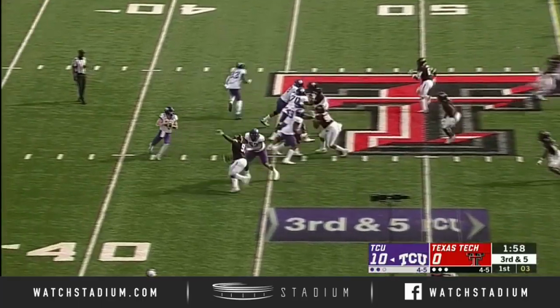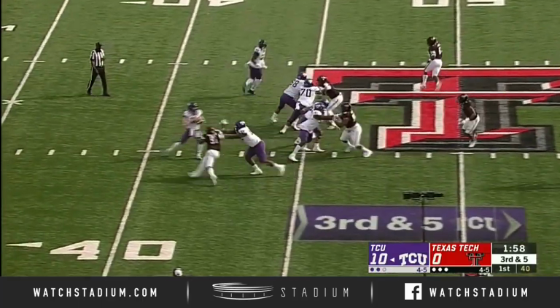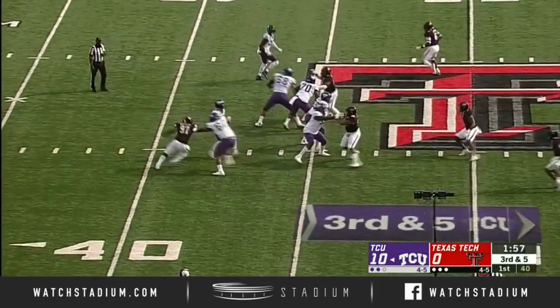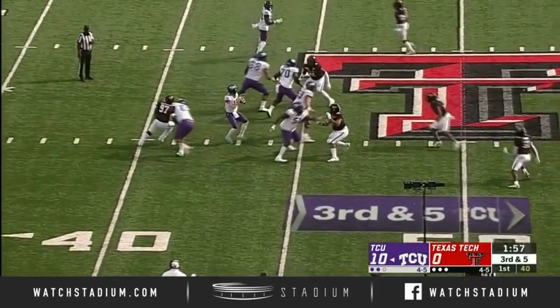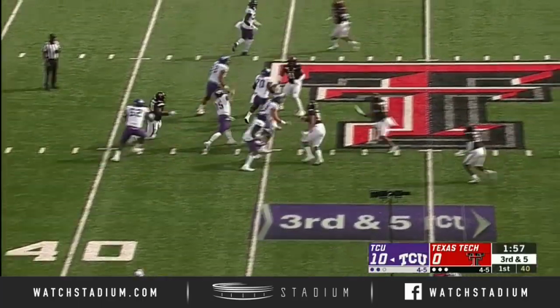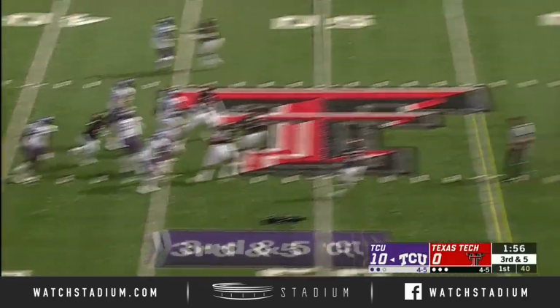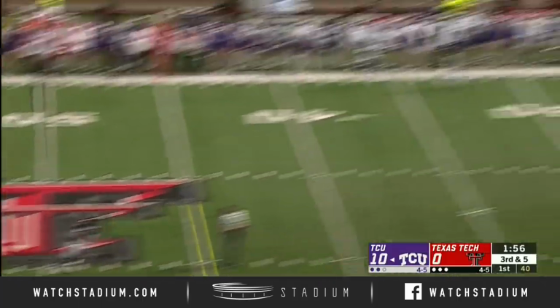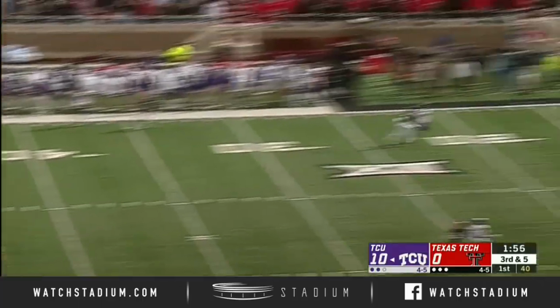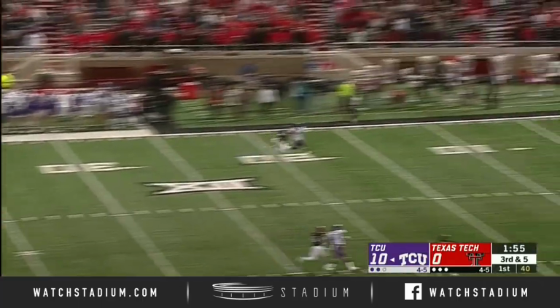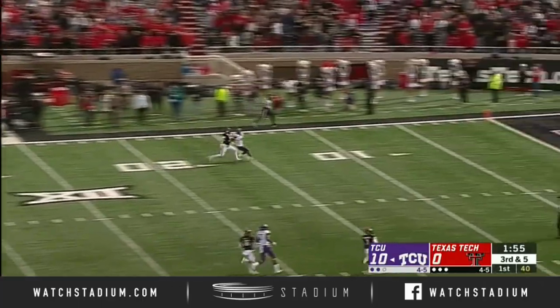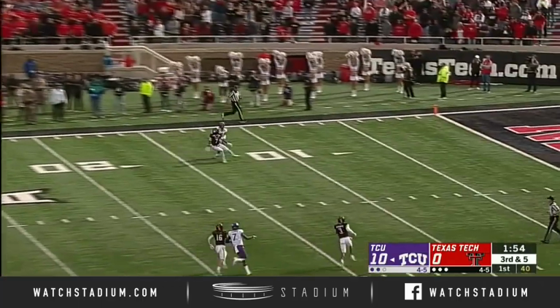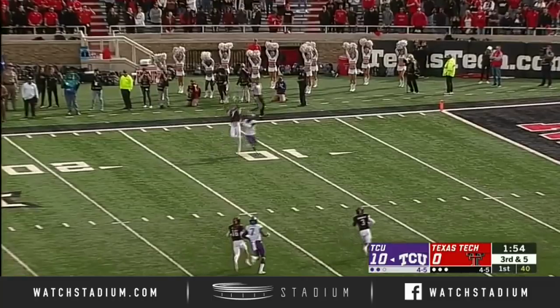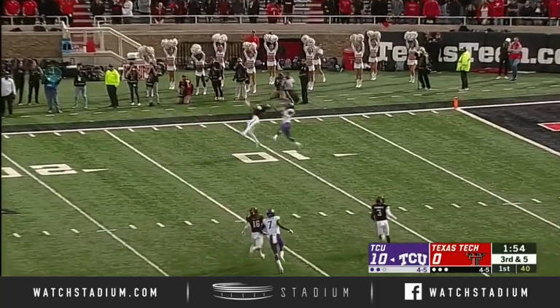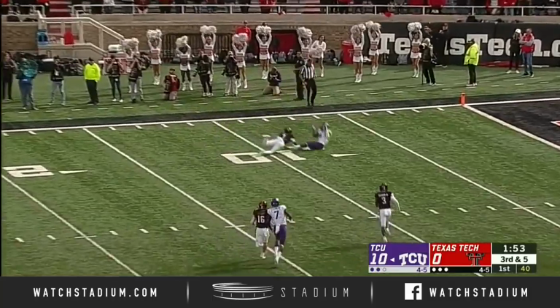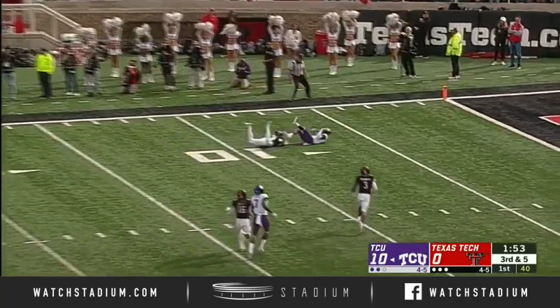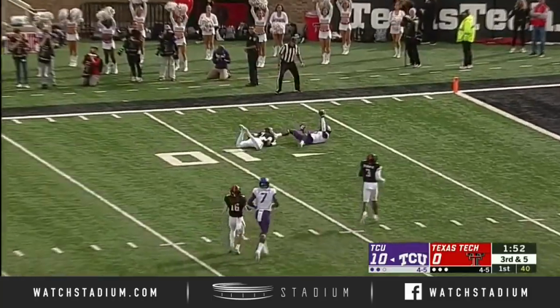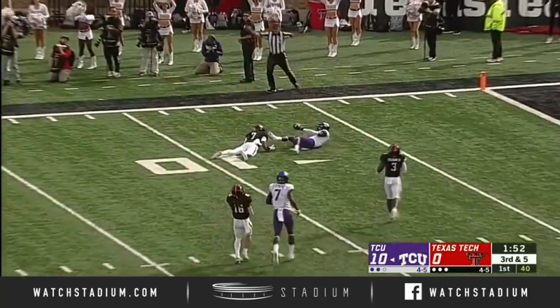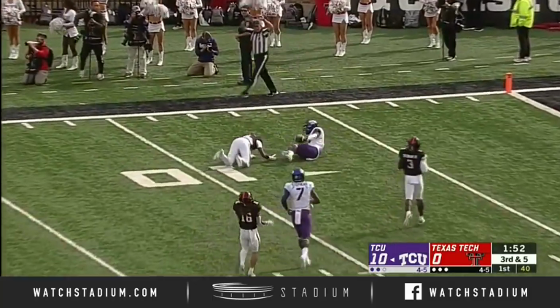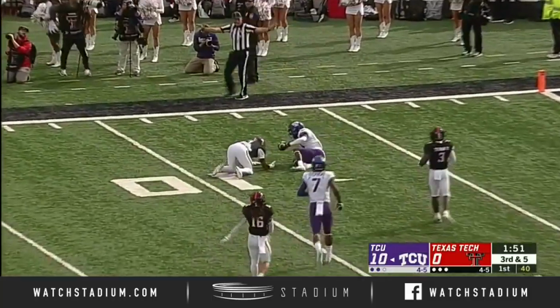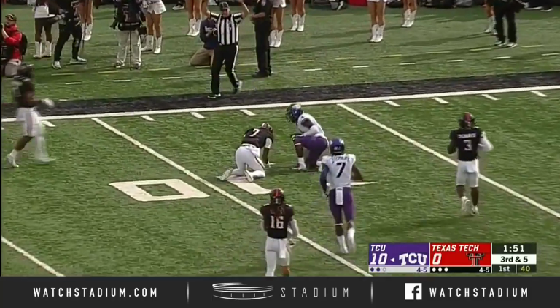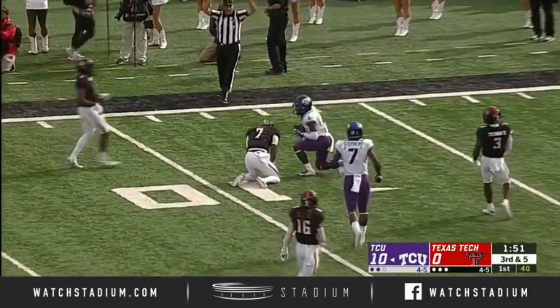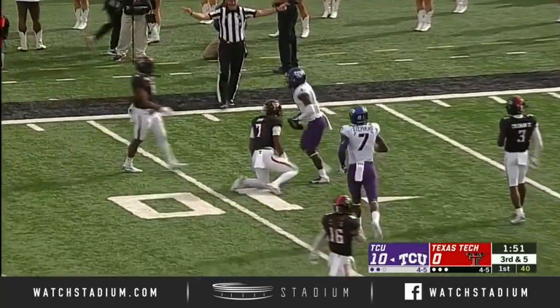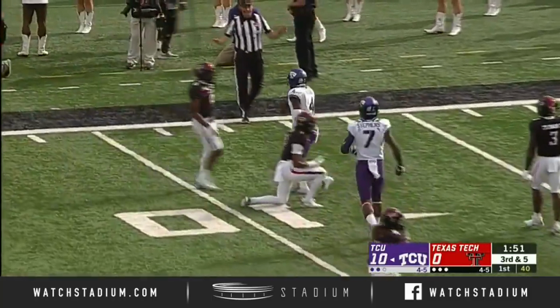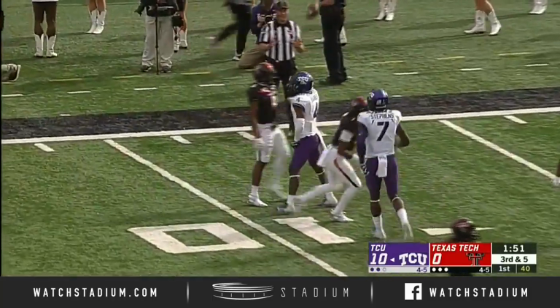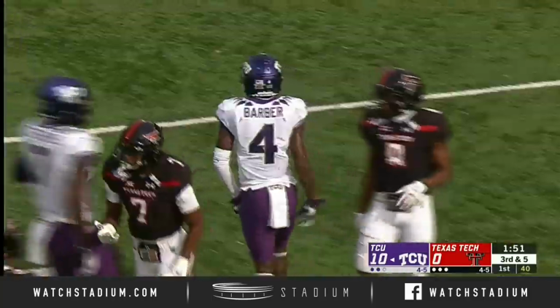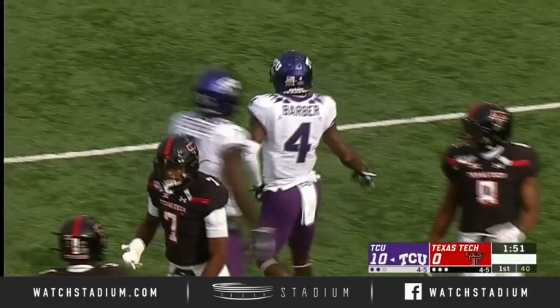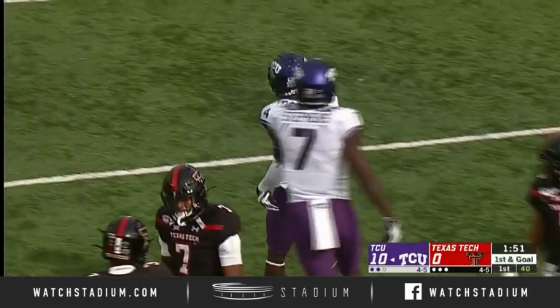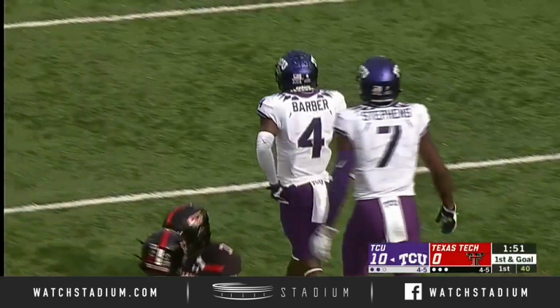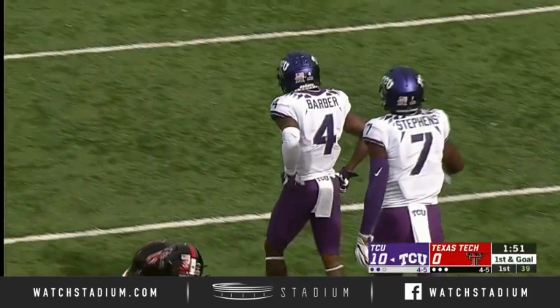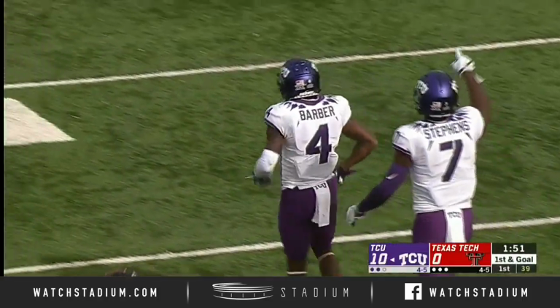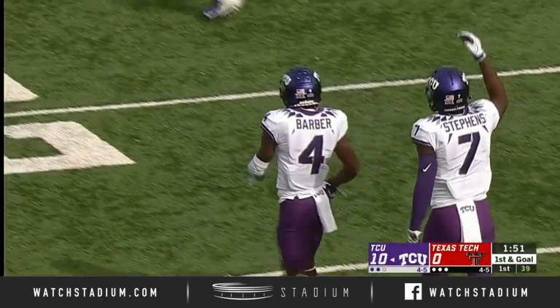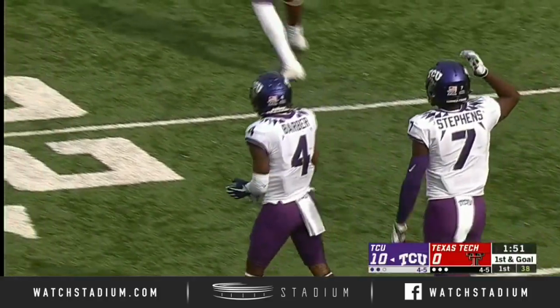Three-man rush. Duggan stays in the pocket and airs one out to the far side of the field. Batted around — and what a catch from Tay Barber!